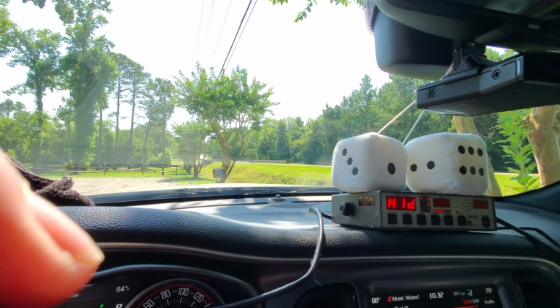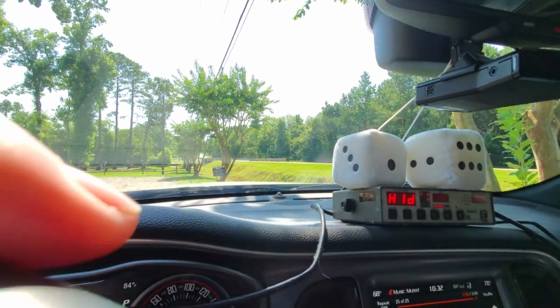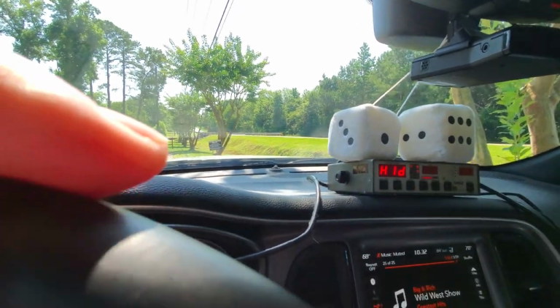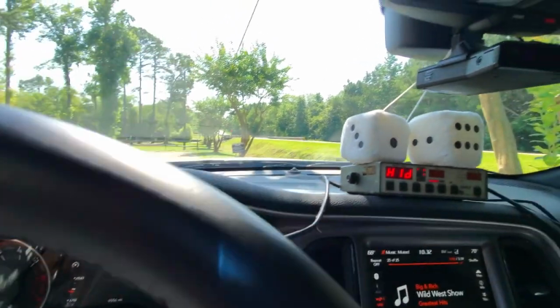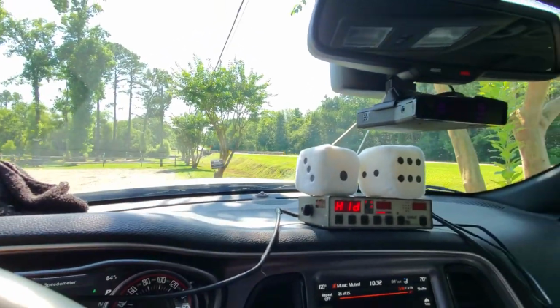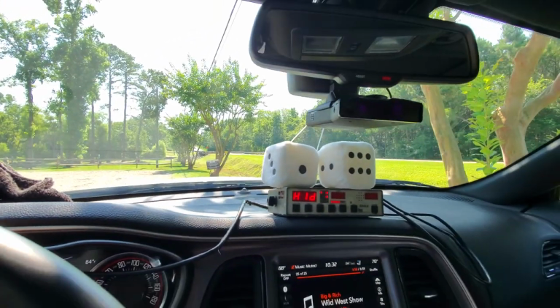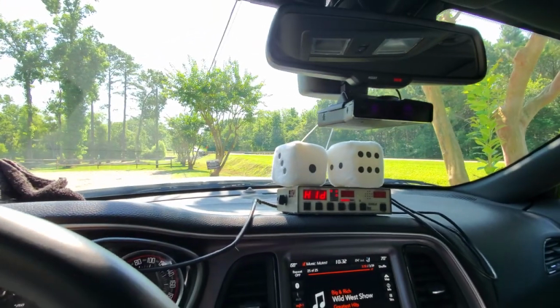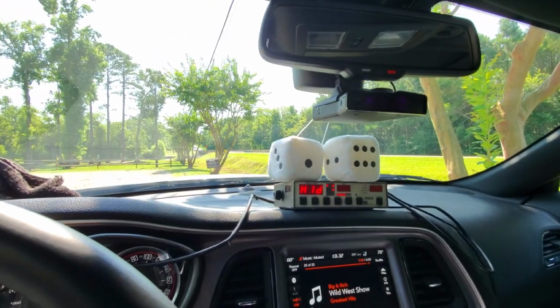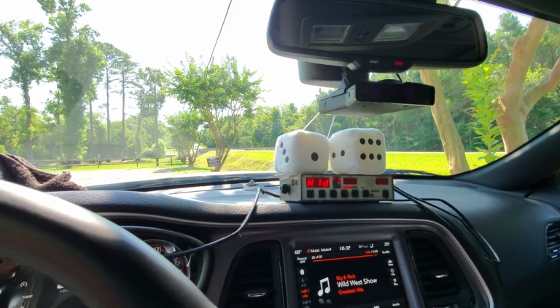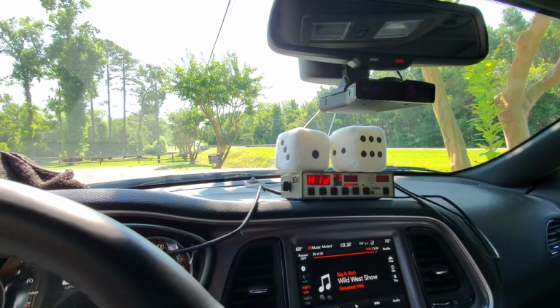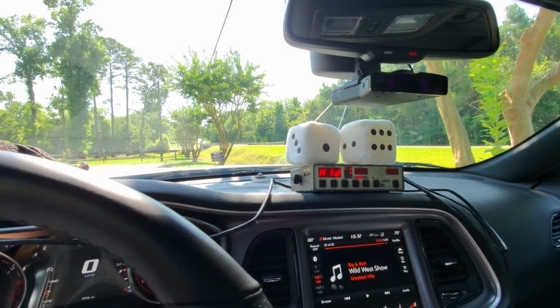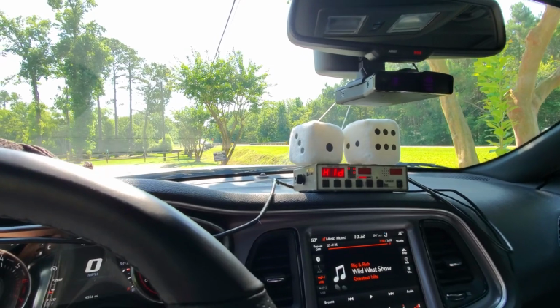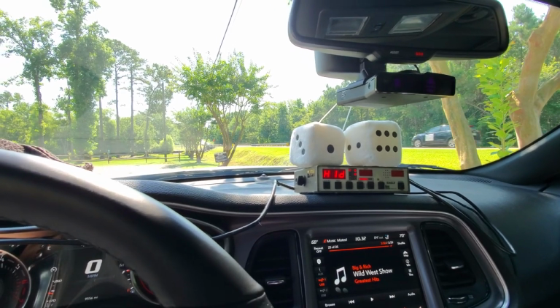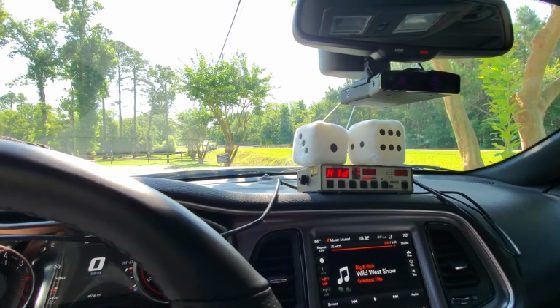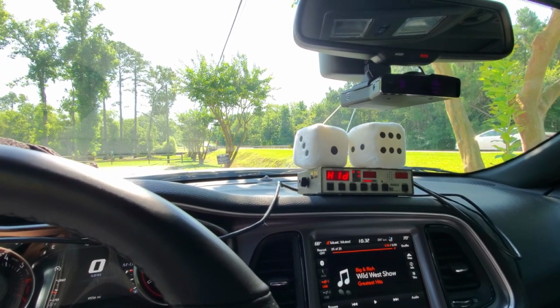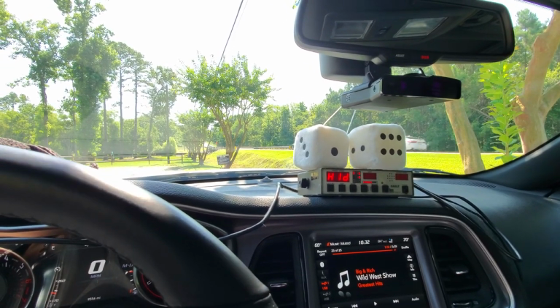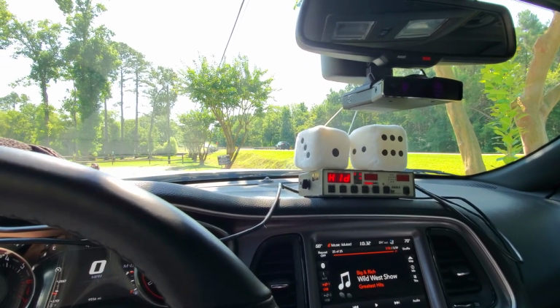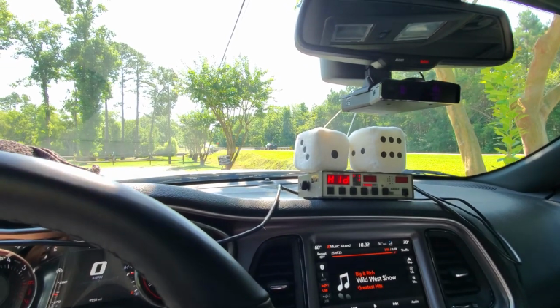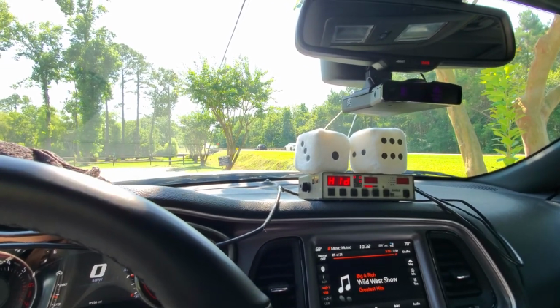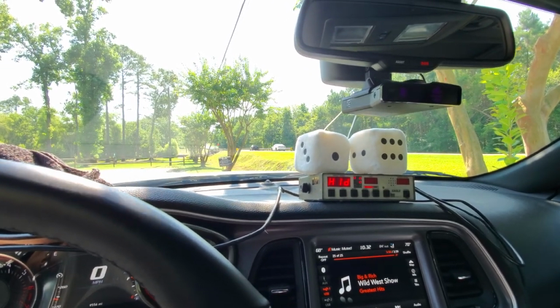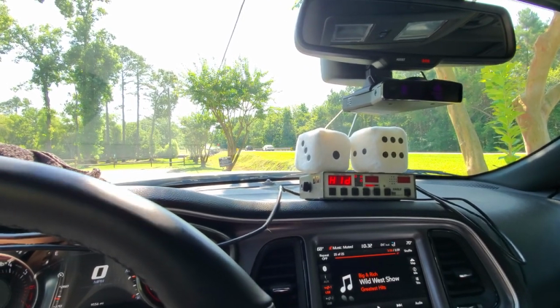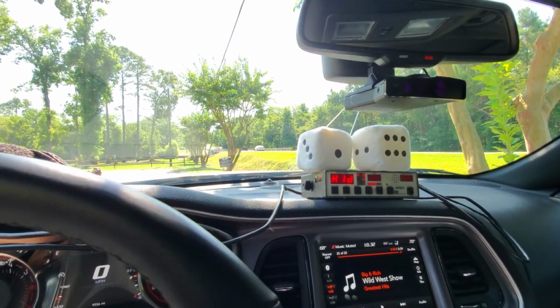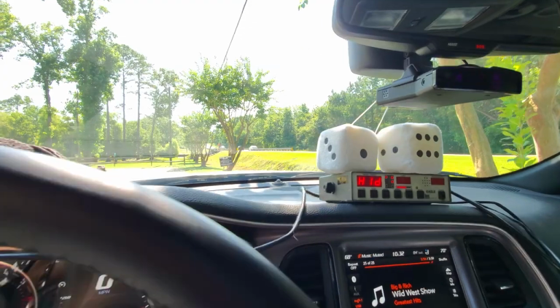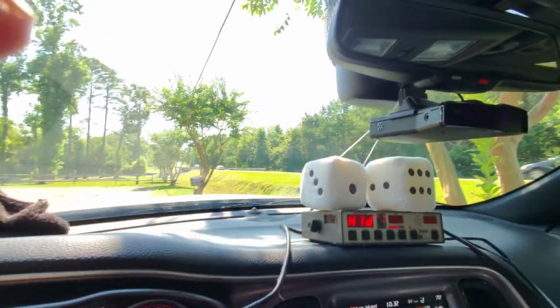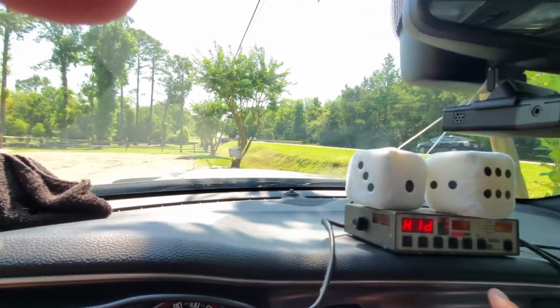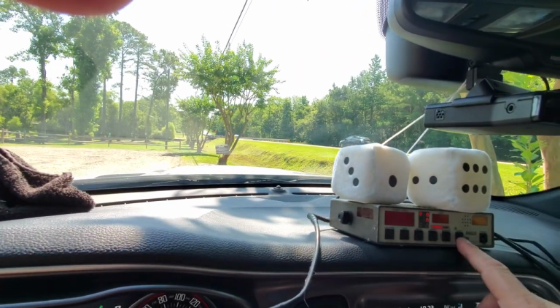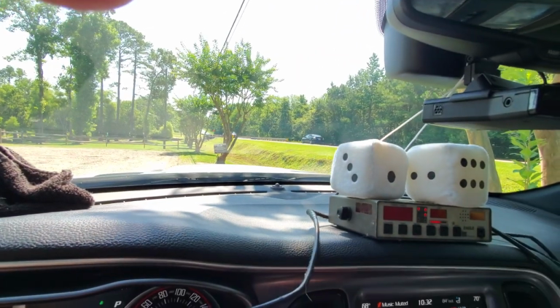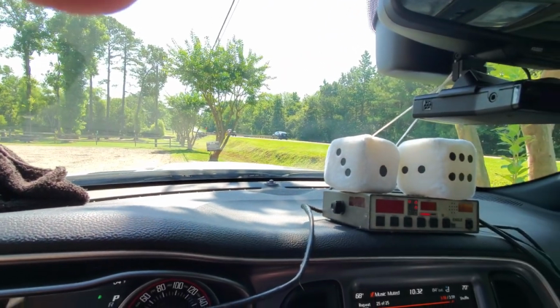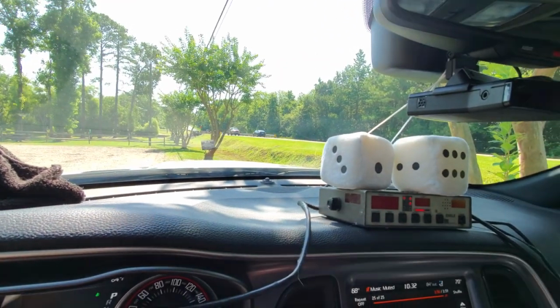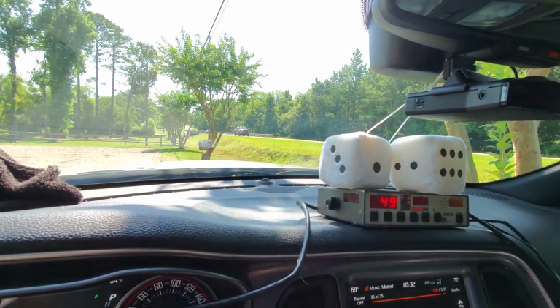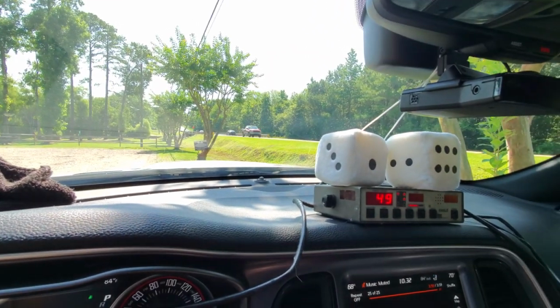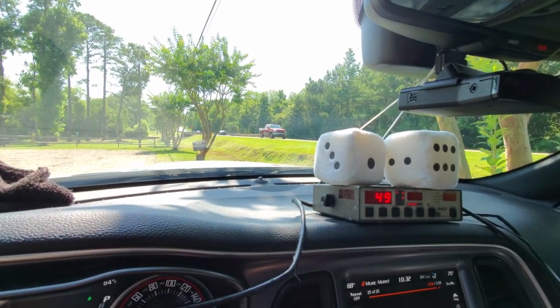I'm curious how many people actually have a radar detector. Do you have one? Put it in the comments — which one you have and if you like it. This truck's going pretty good, let's see what he's going — 49.